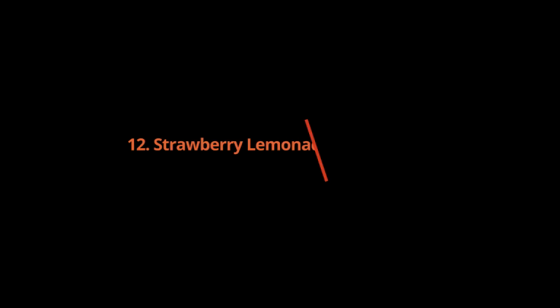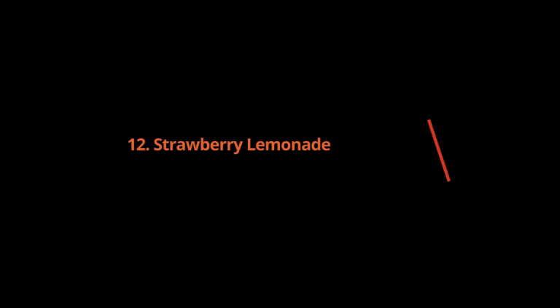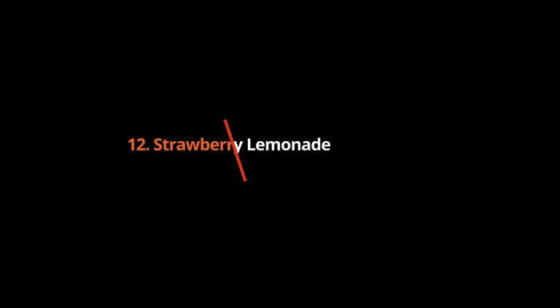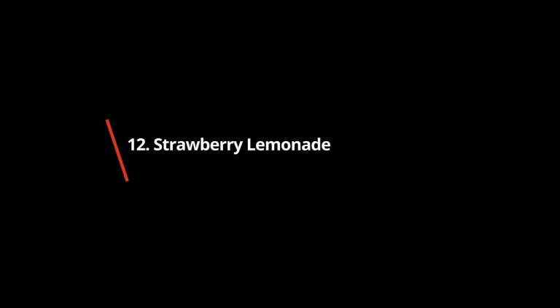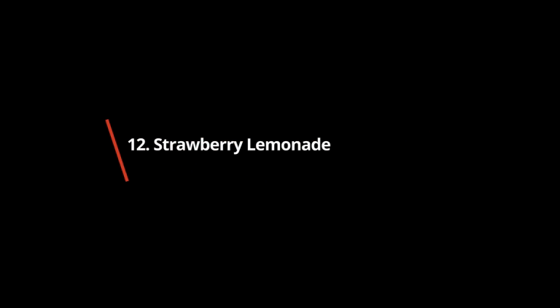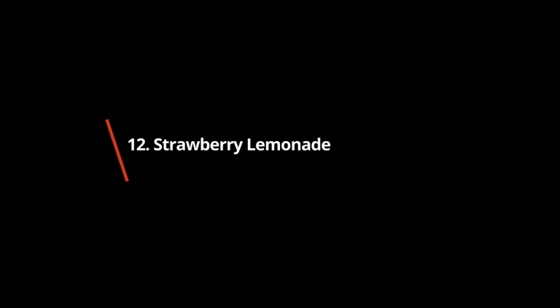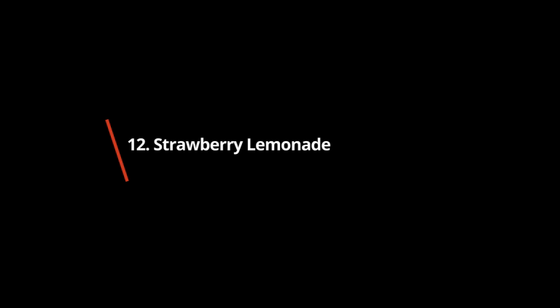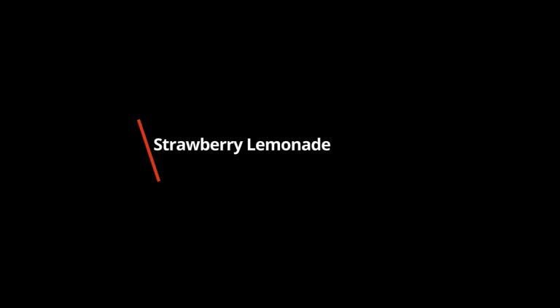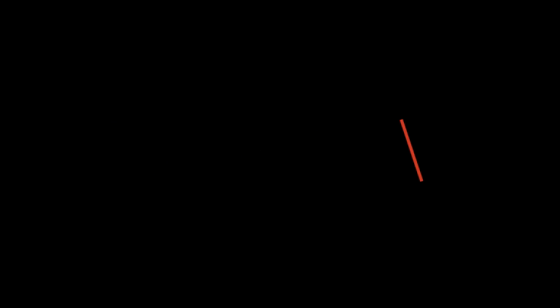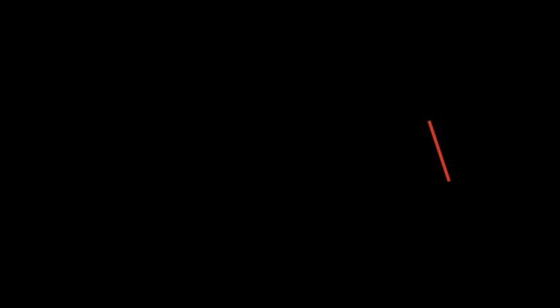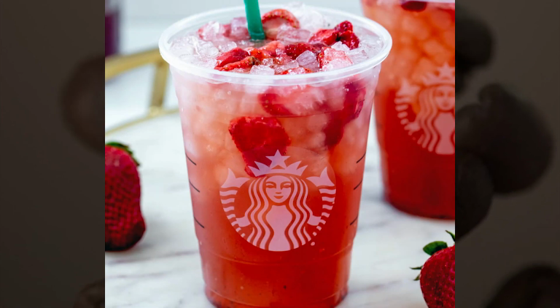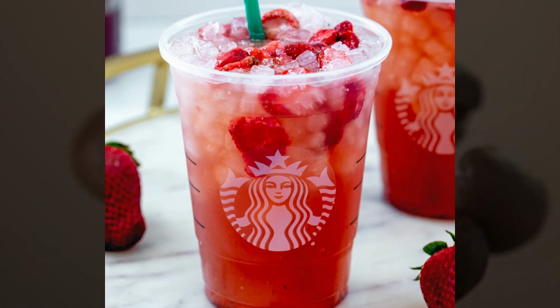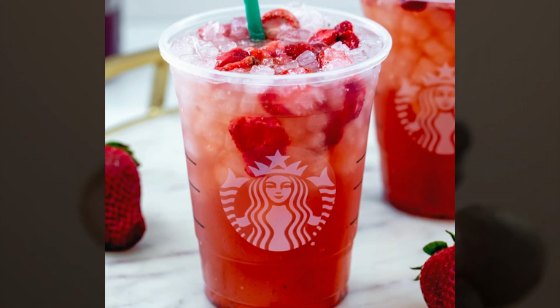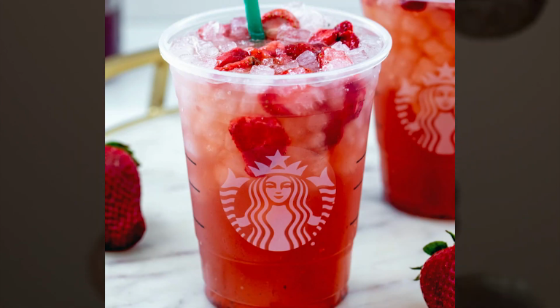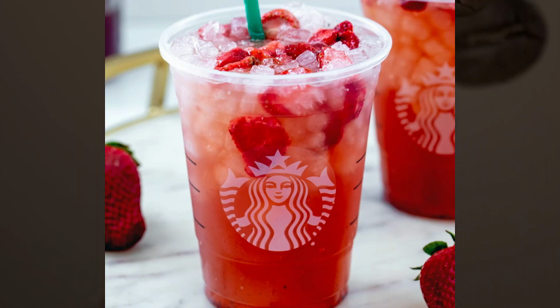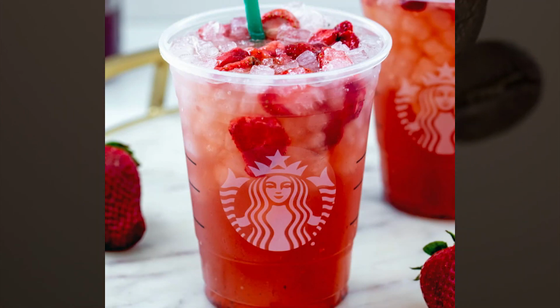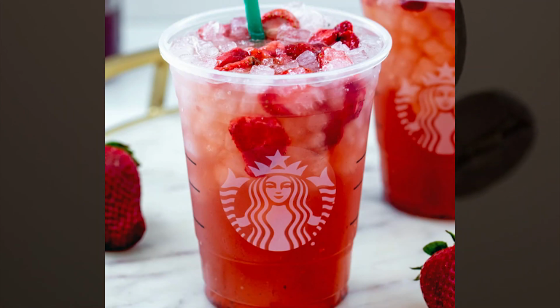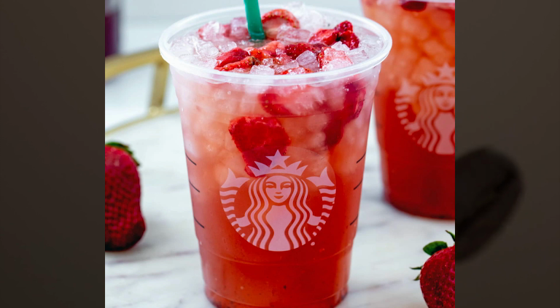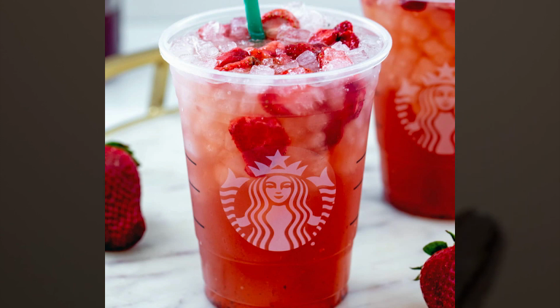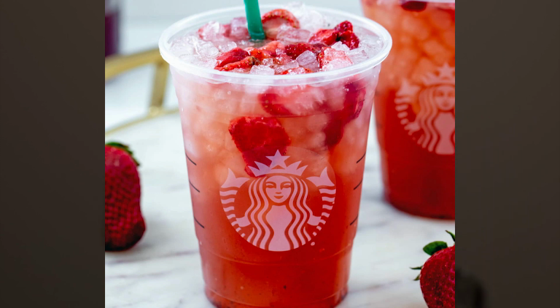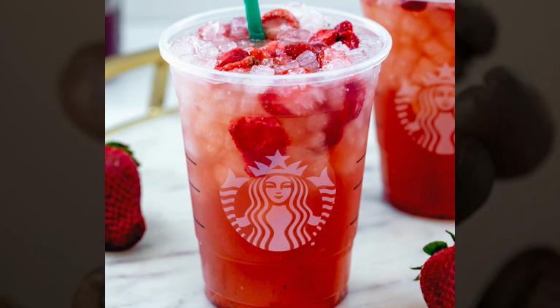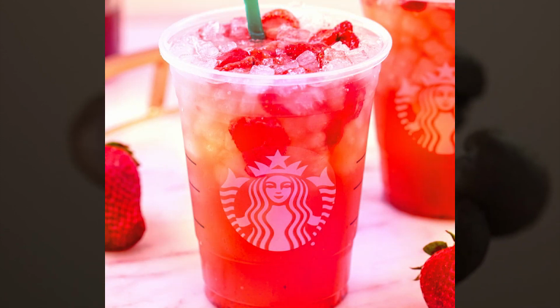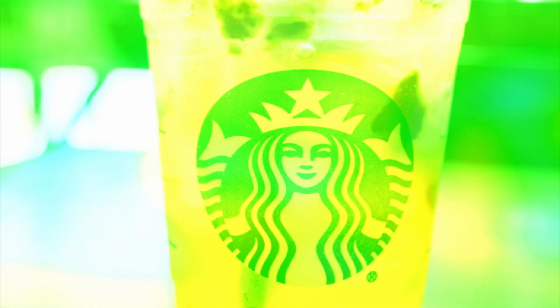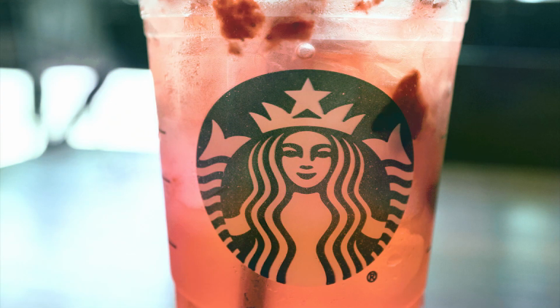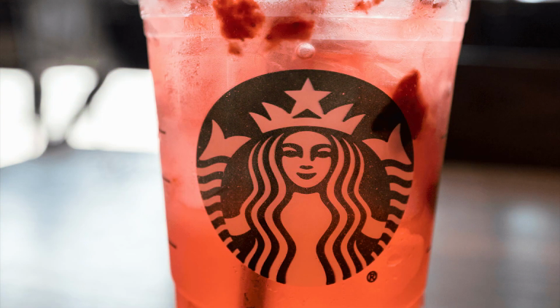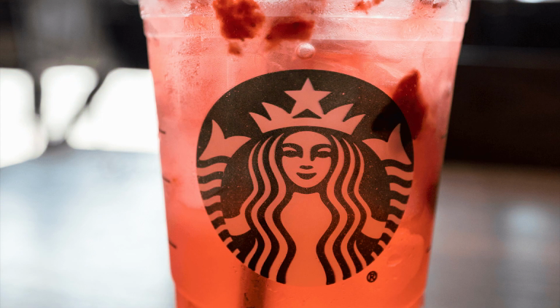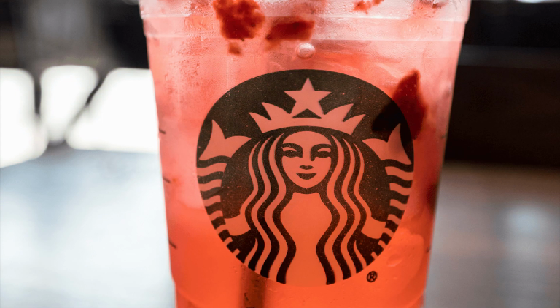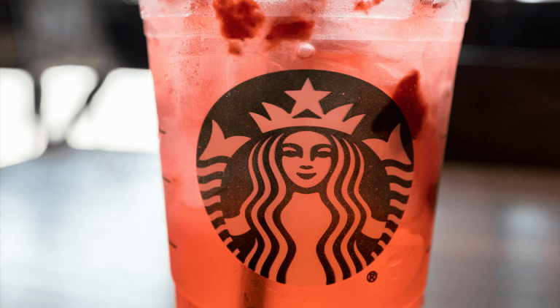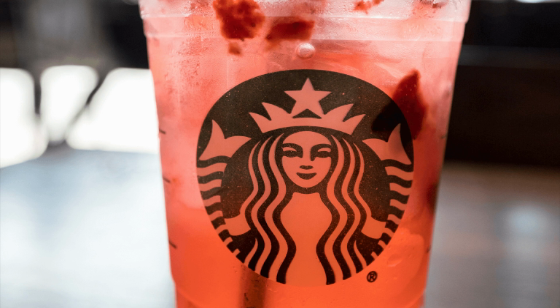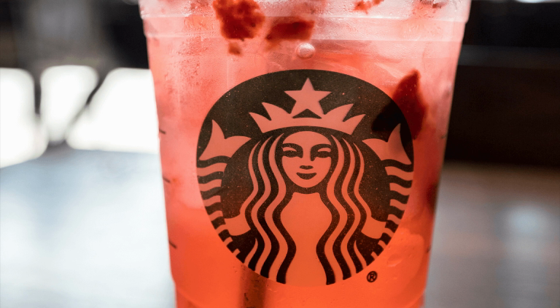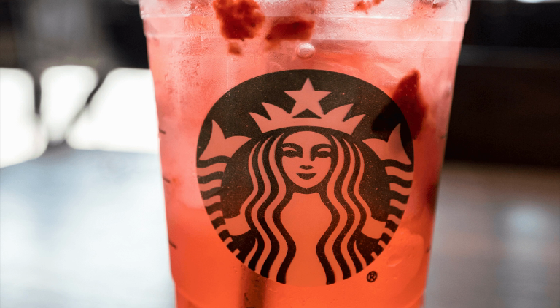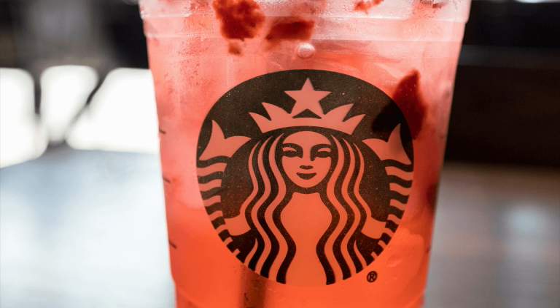Strawberry Lemonade: ice plus lemonade plus strawberry puree. A kid-size lemonade comes in a tall 12-ounce cup, and any fruit add-ins can be added for an additional cost, including a scoop of strawberry puree to make it a strawberry lemonade.